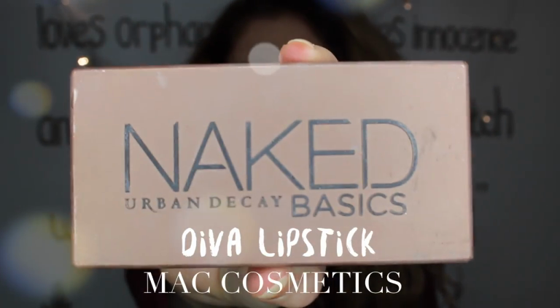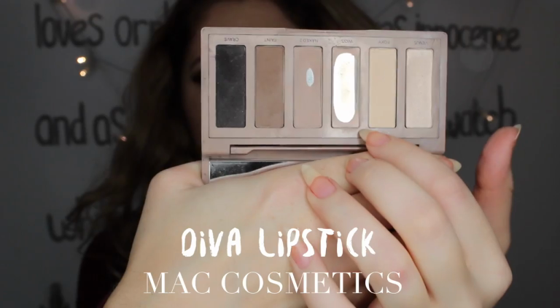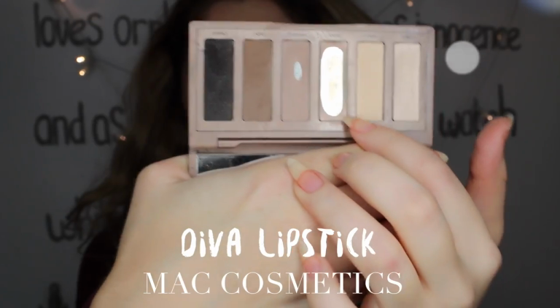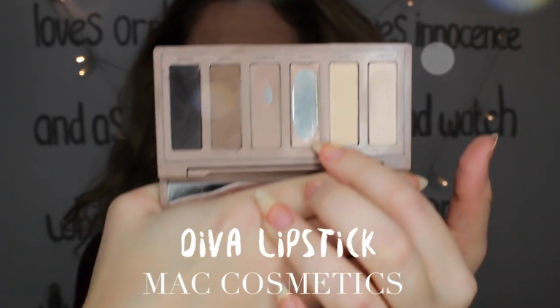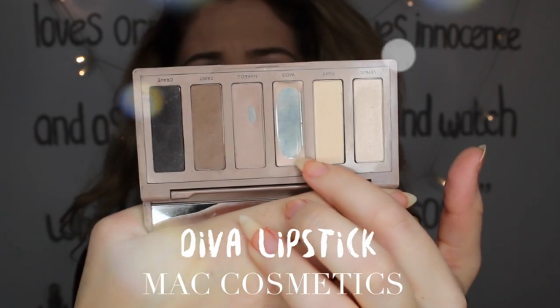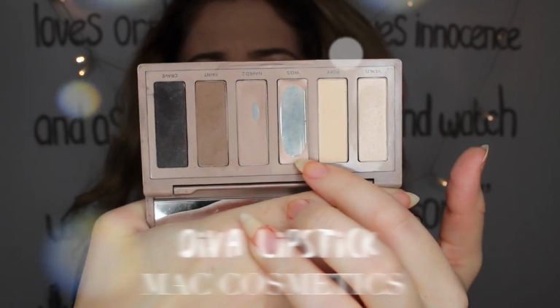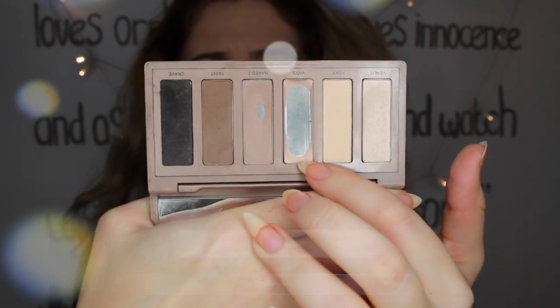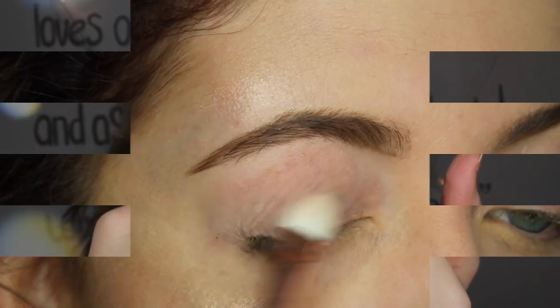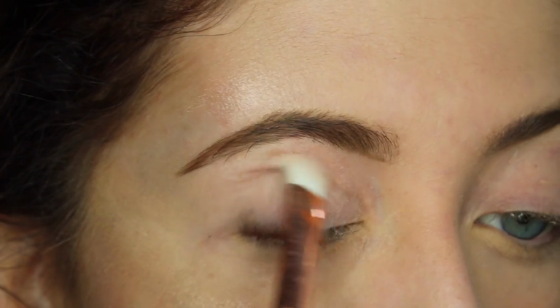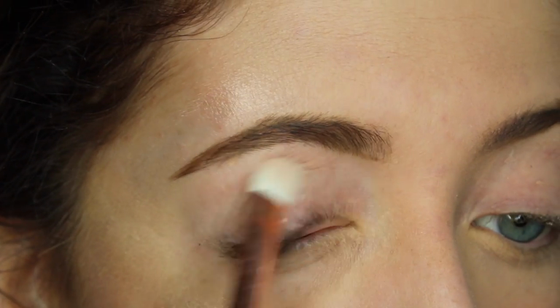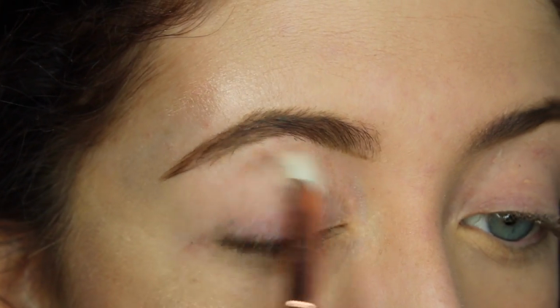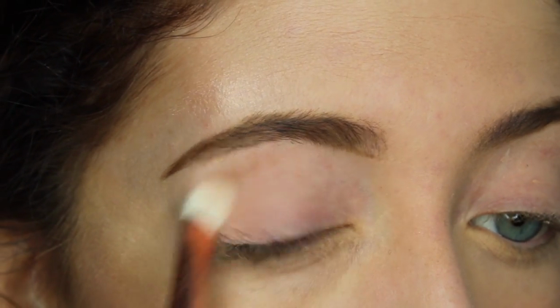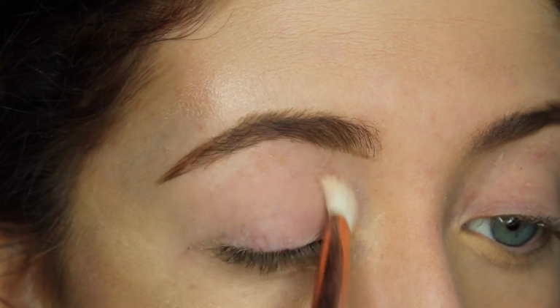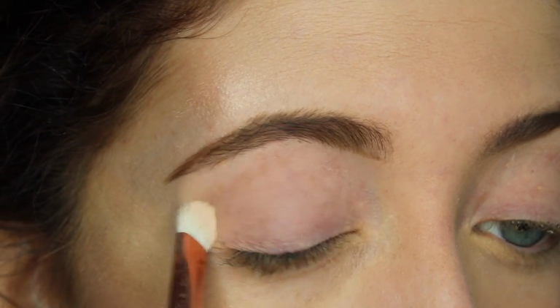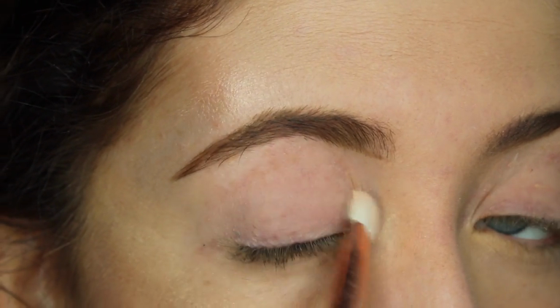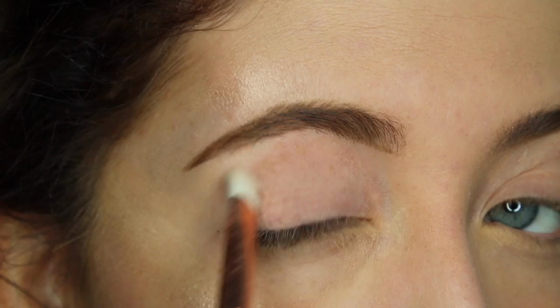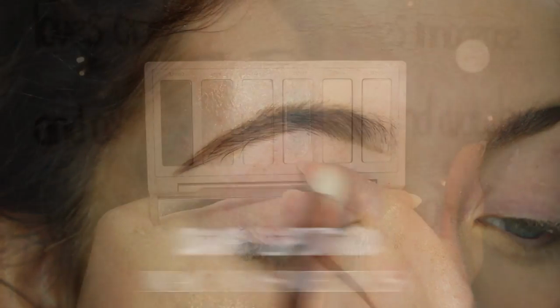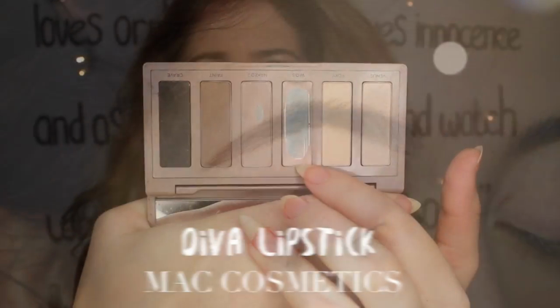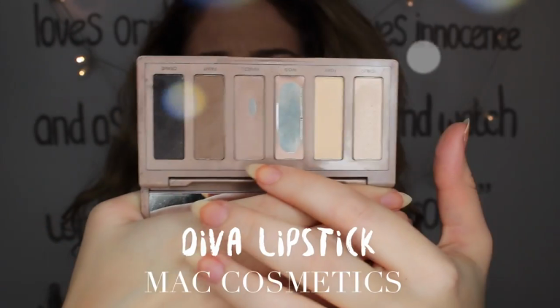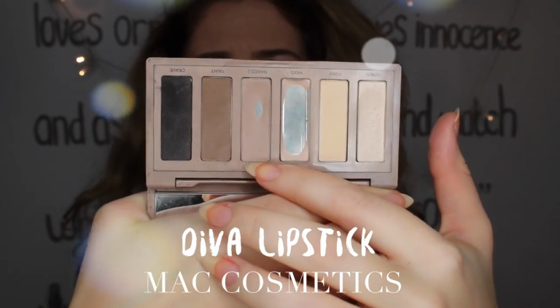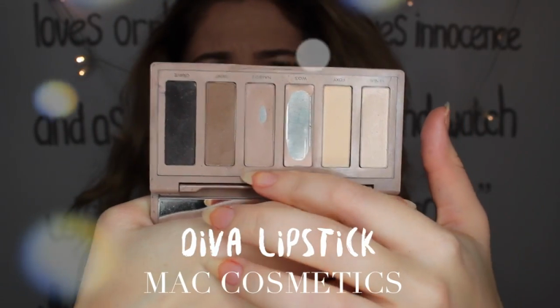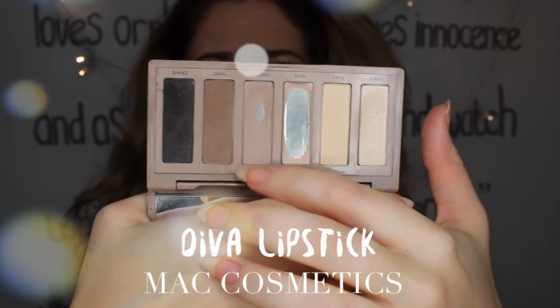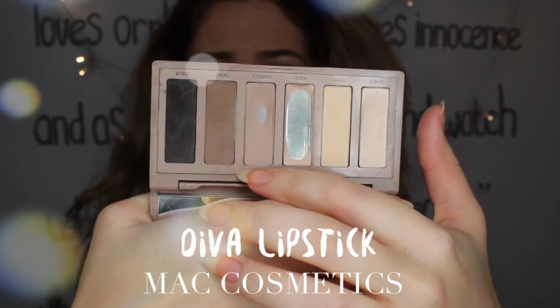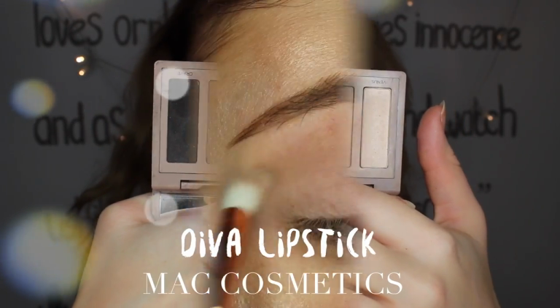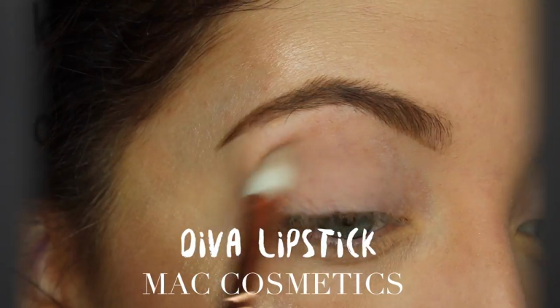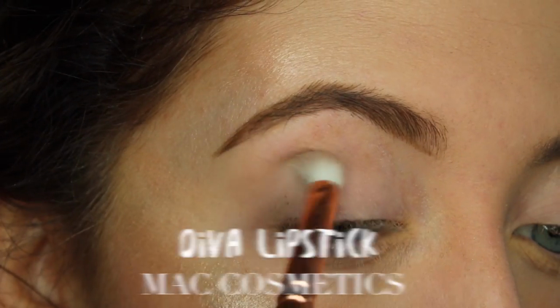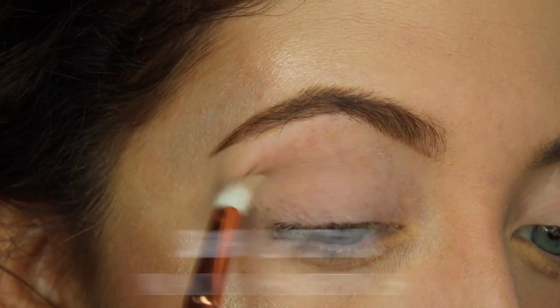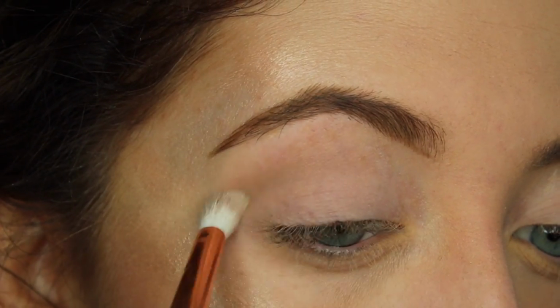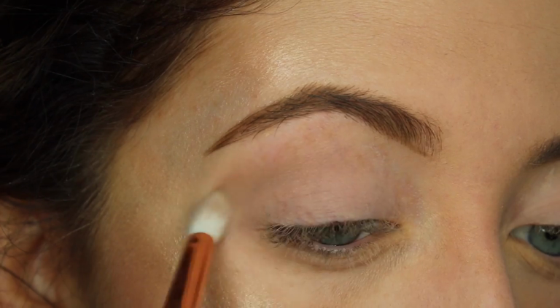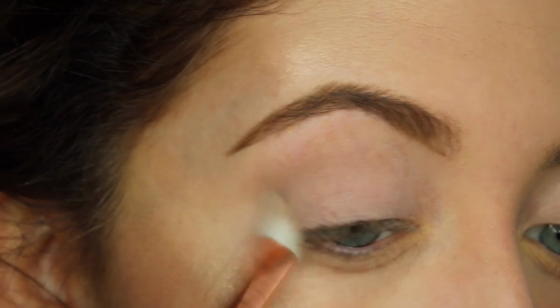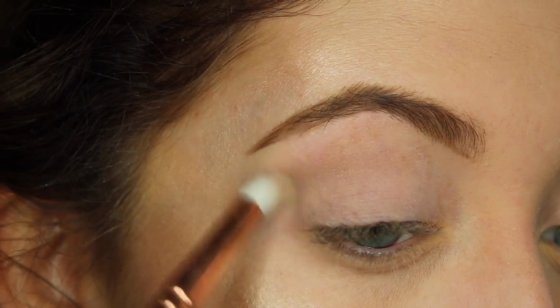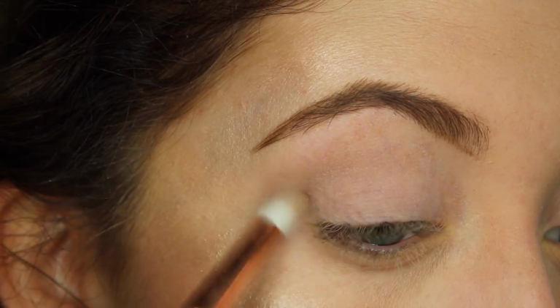Because I'm wearing such a bright and glam lip color, I decided to go very neutral on the eyes. So I'm only wearing a couple of shades from the Naked Basics palette and also my favorite highlighter from Inglot.